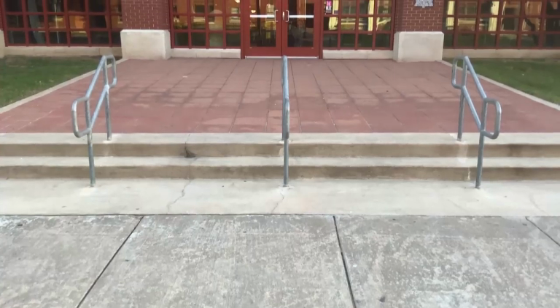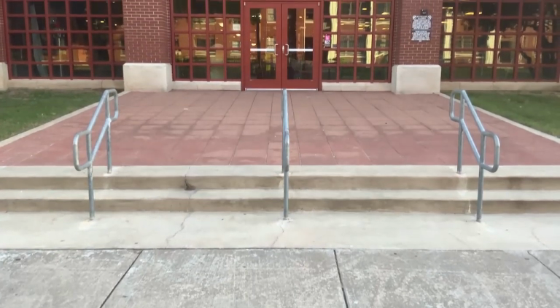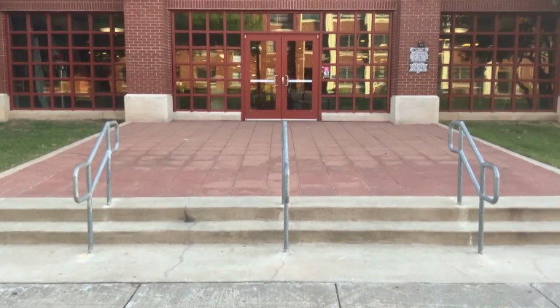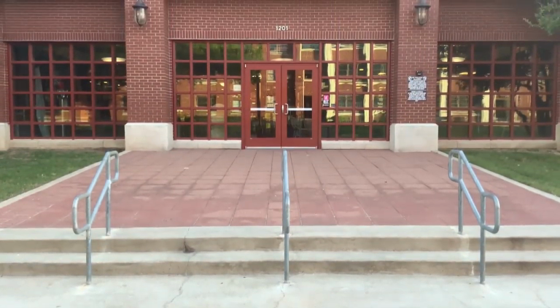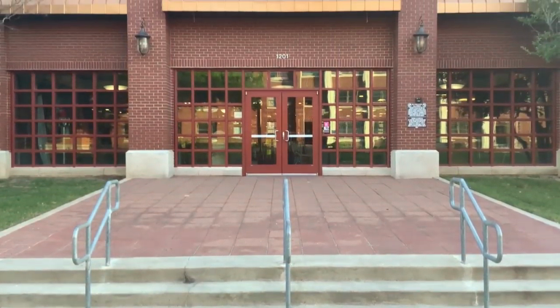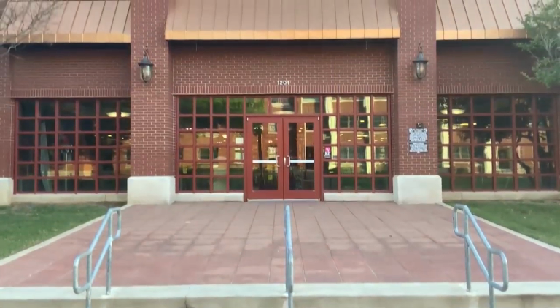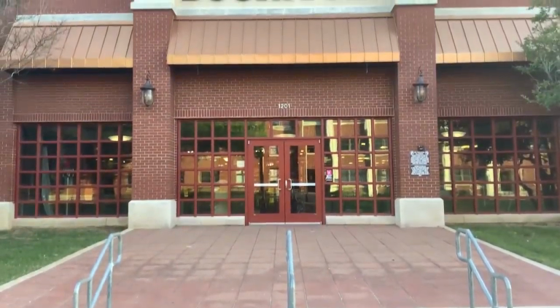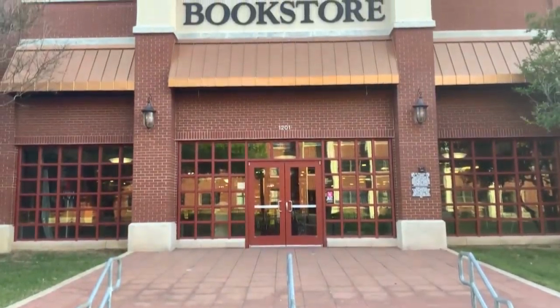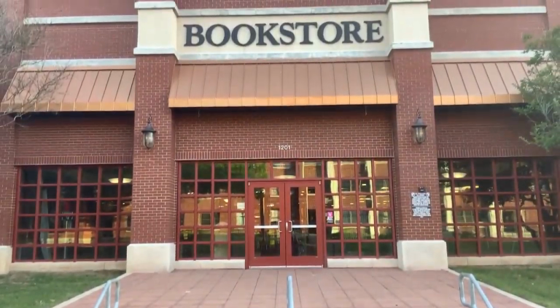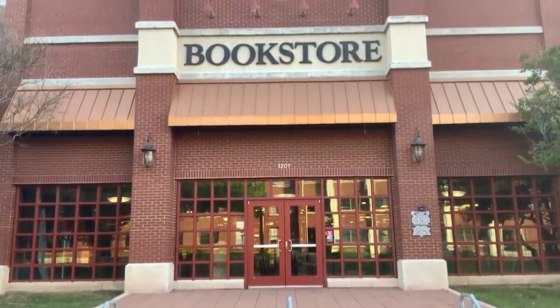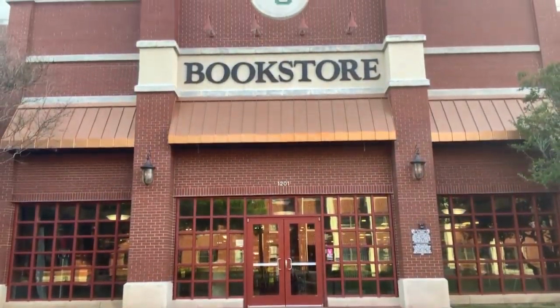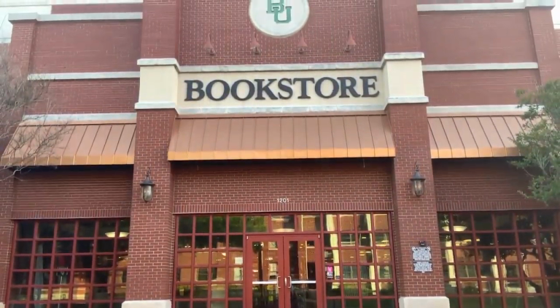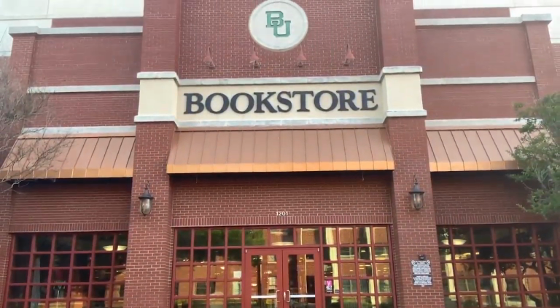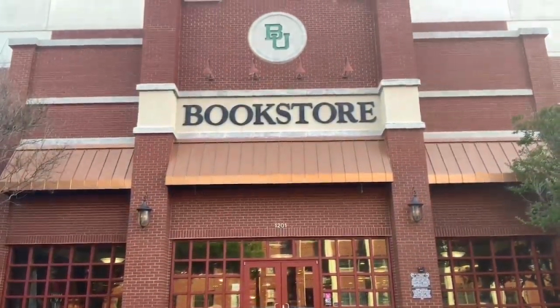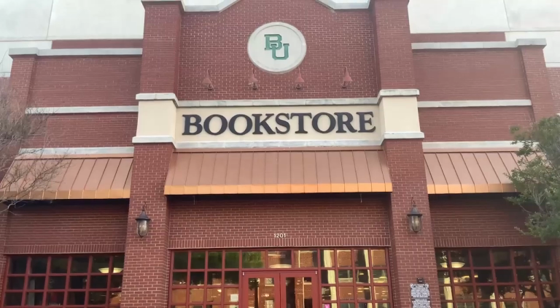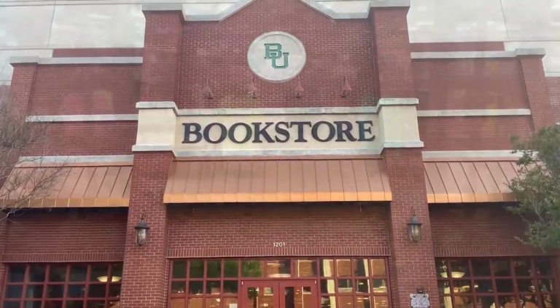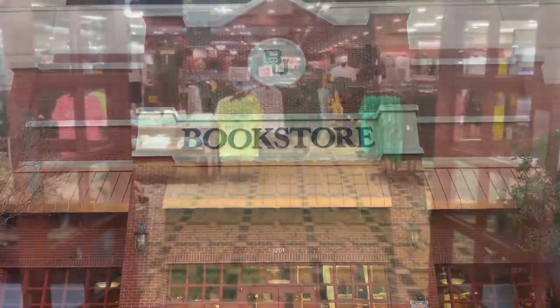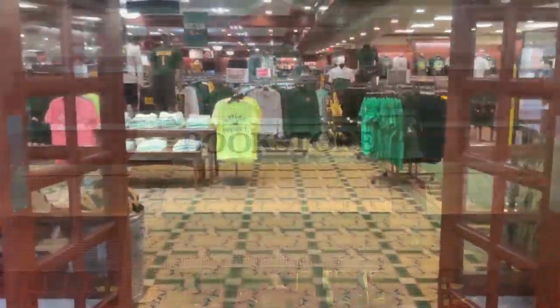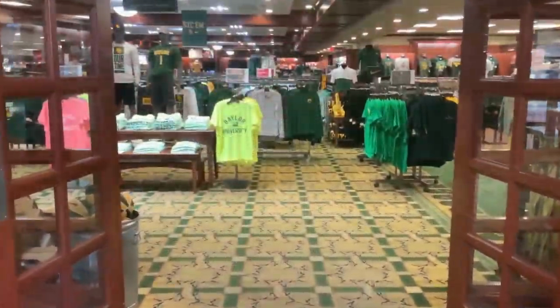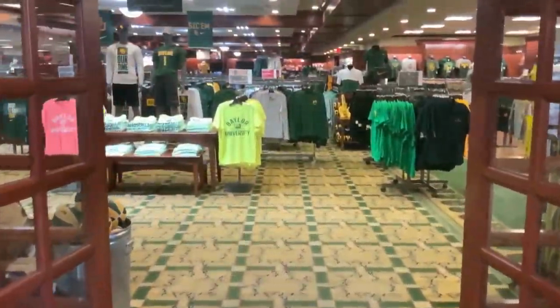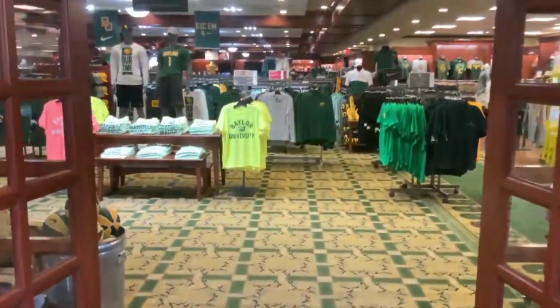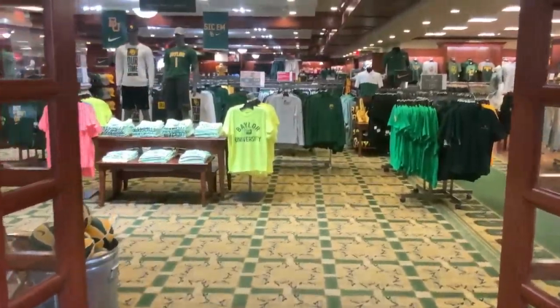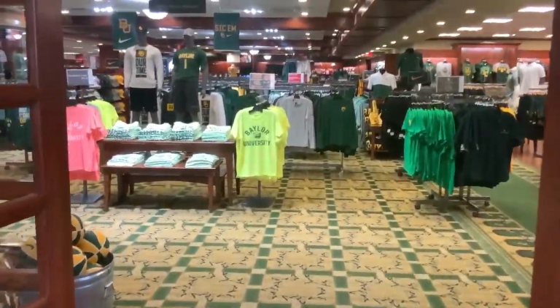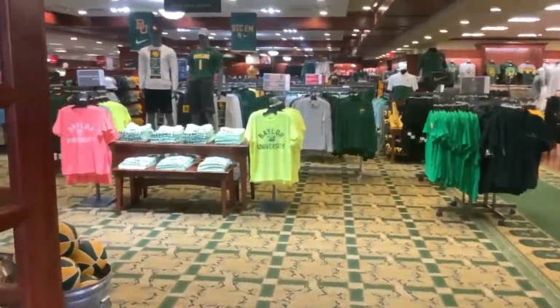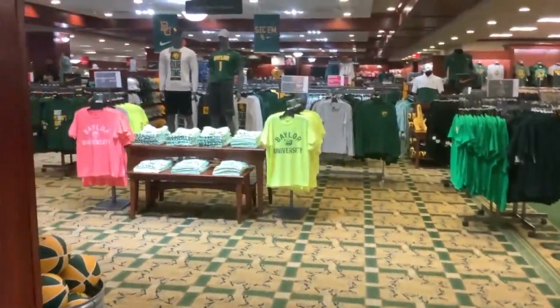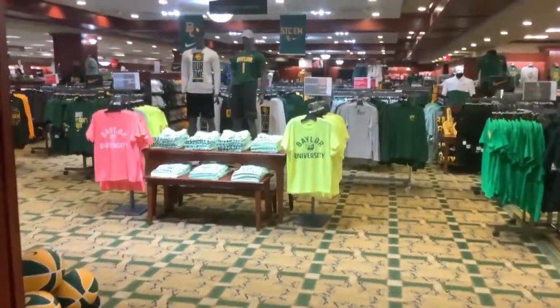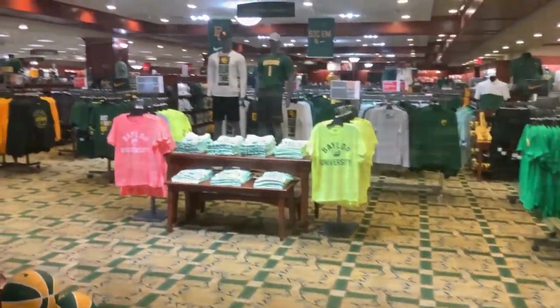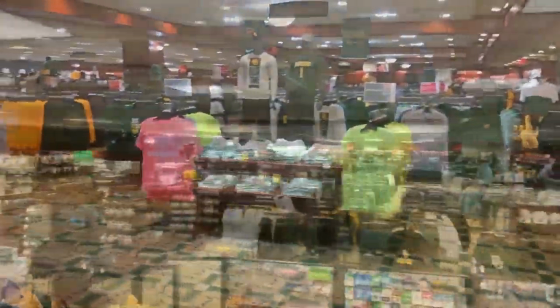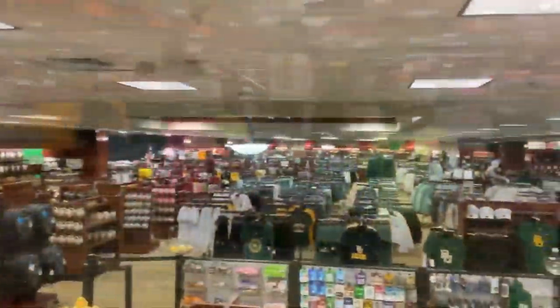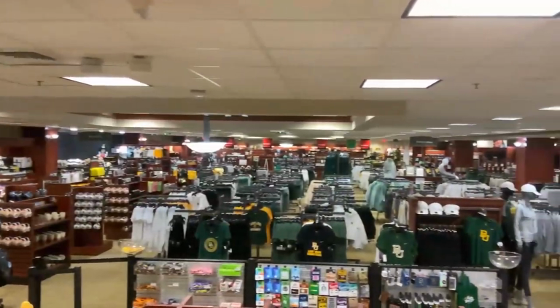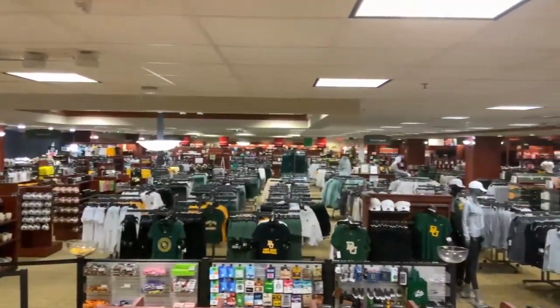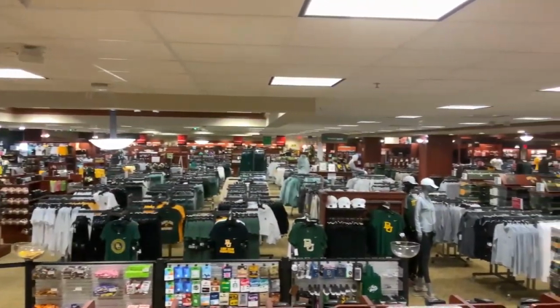Welcome to the Baylor Bookstore. We are so happy to have you join our Baylor family. We are here to partner with you from orientation until graduation to make sure you have the best college experience possible.